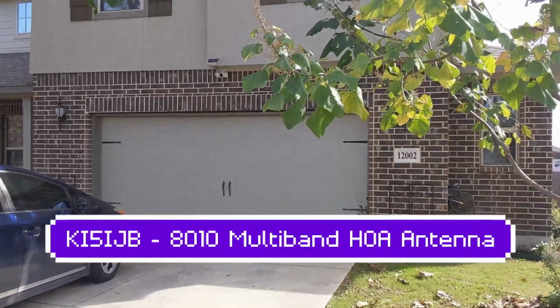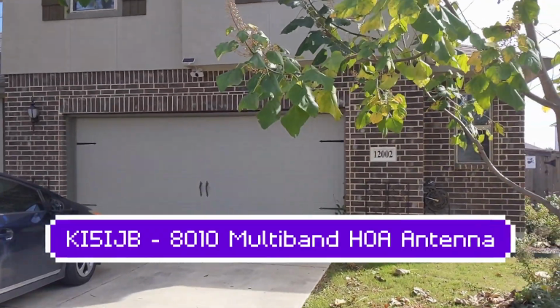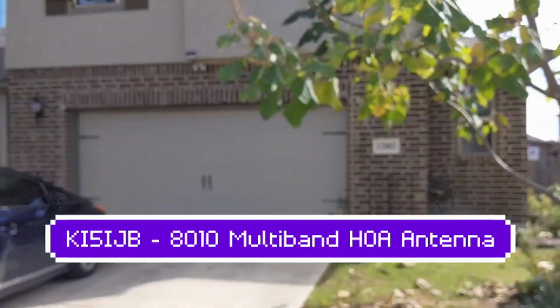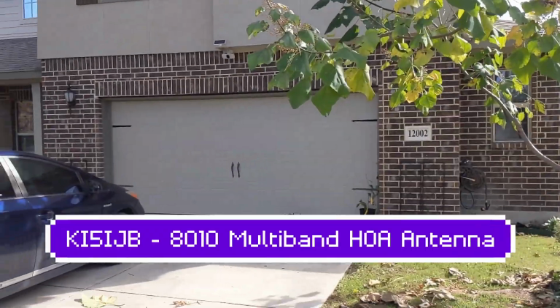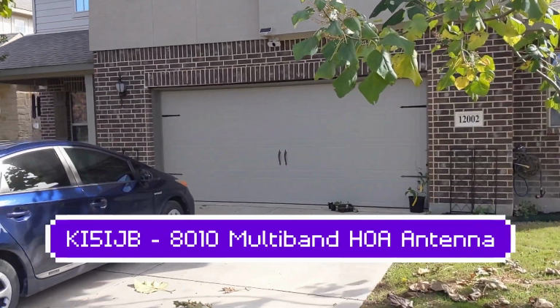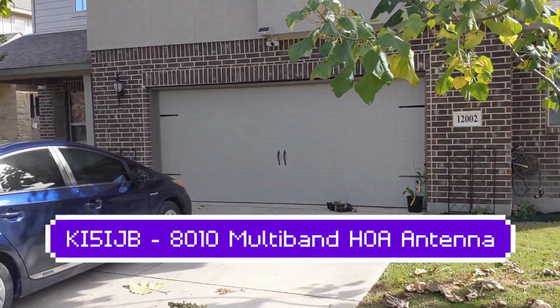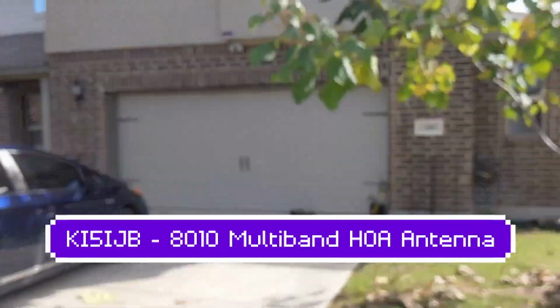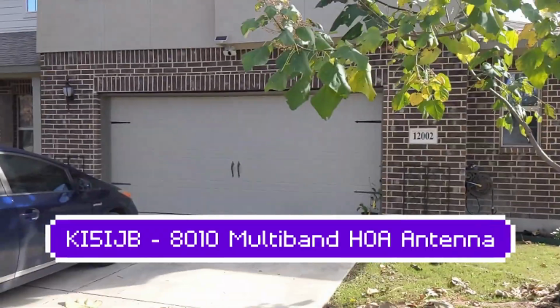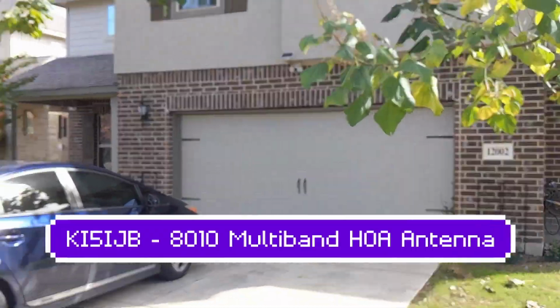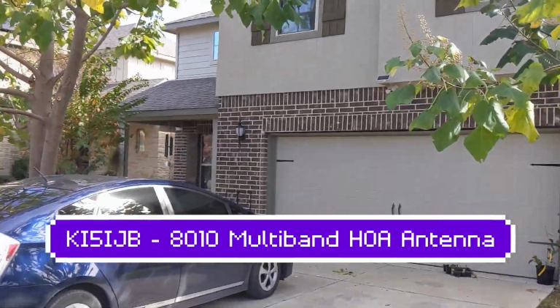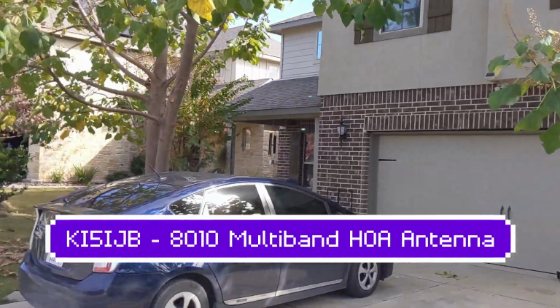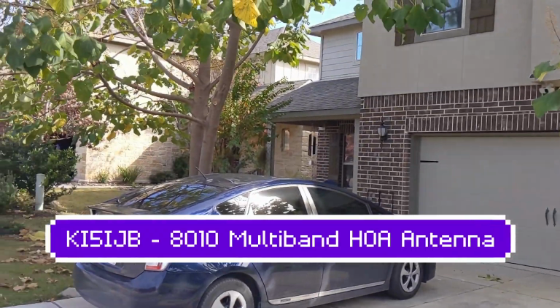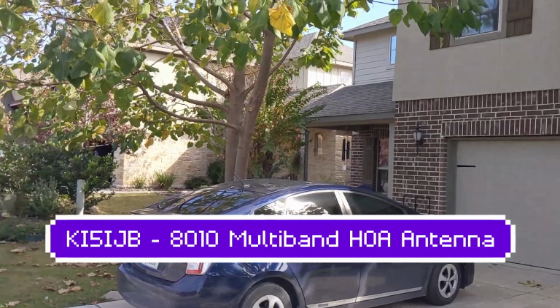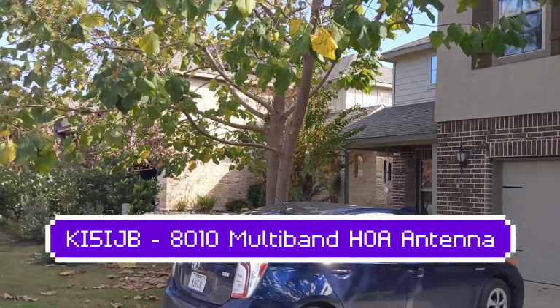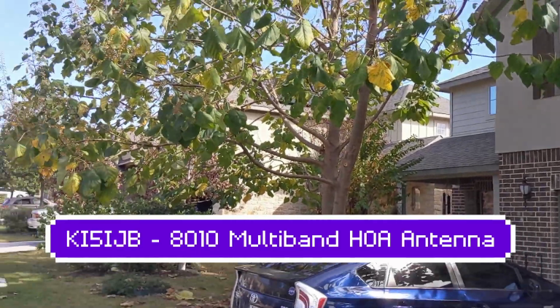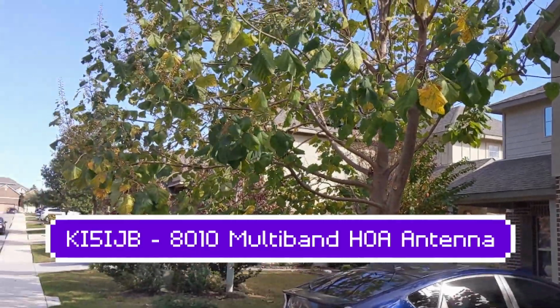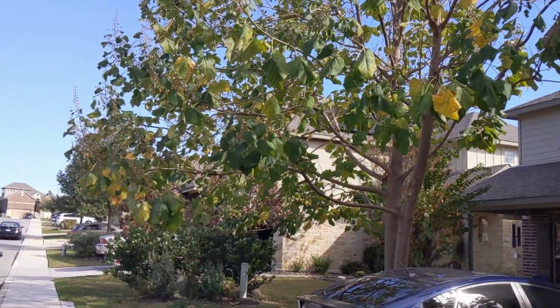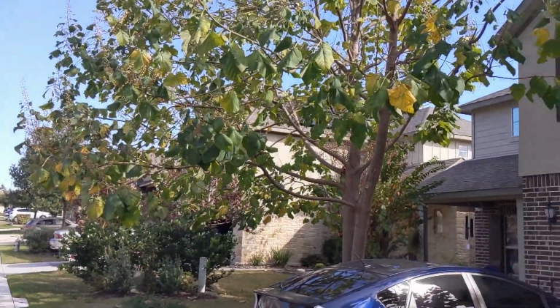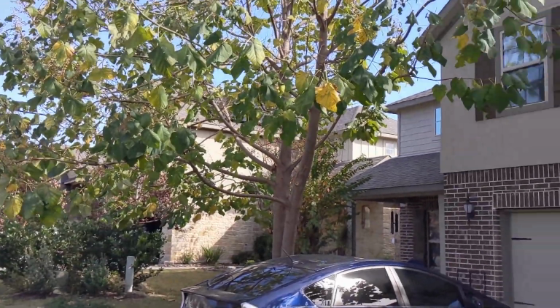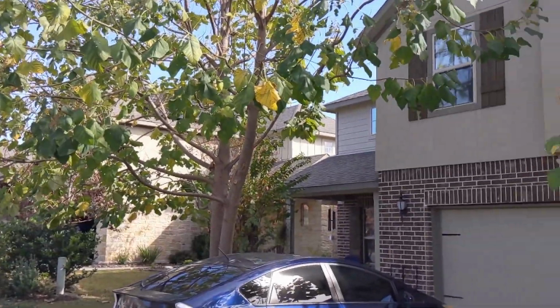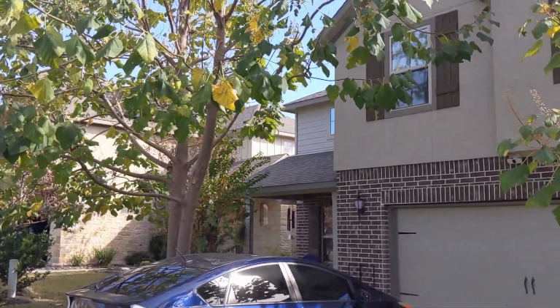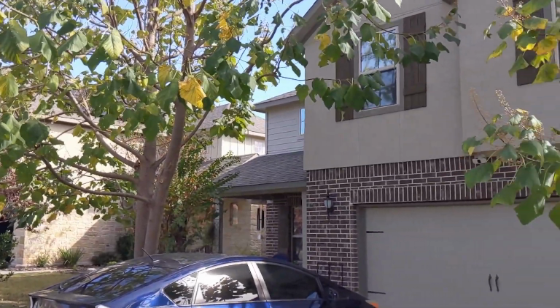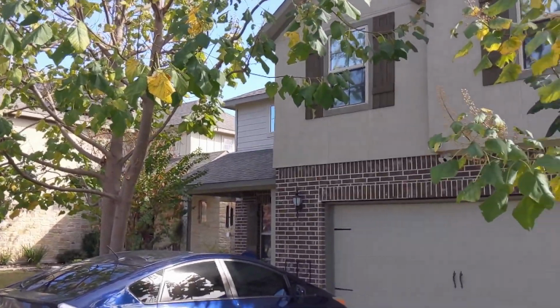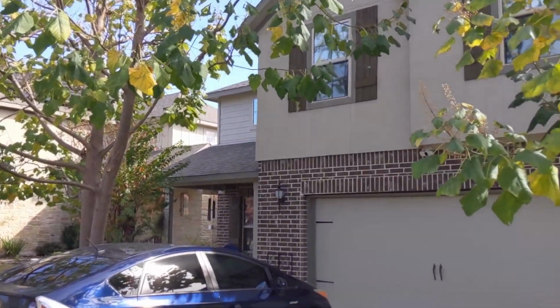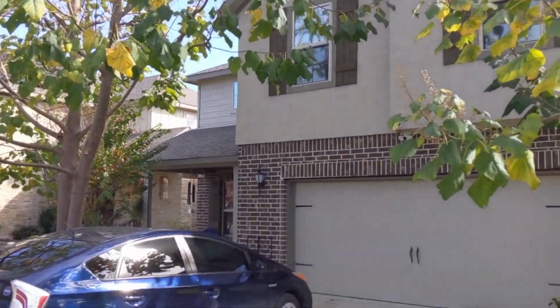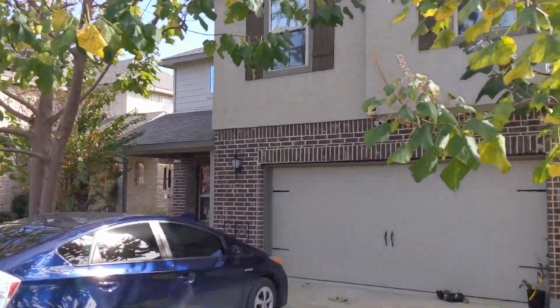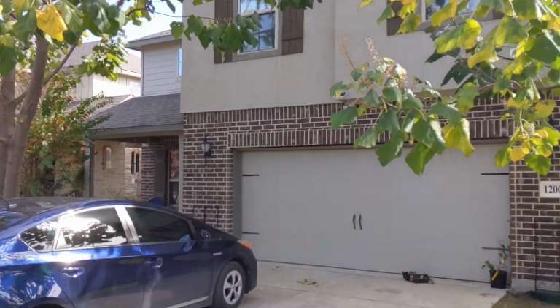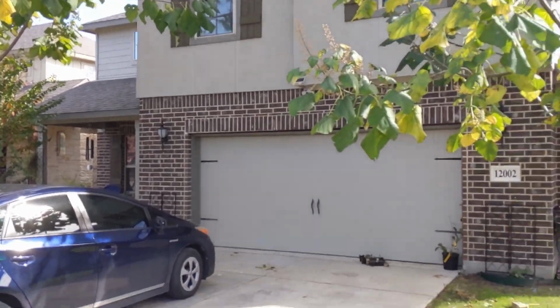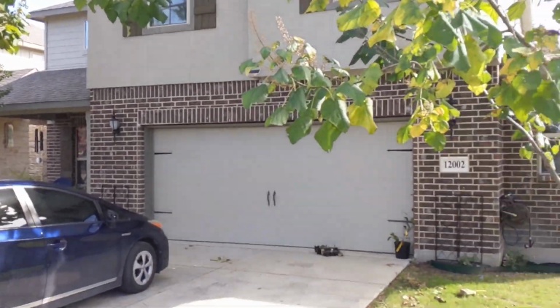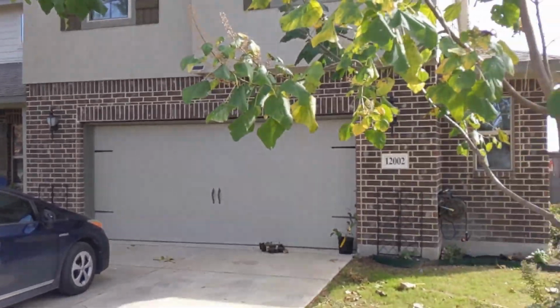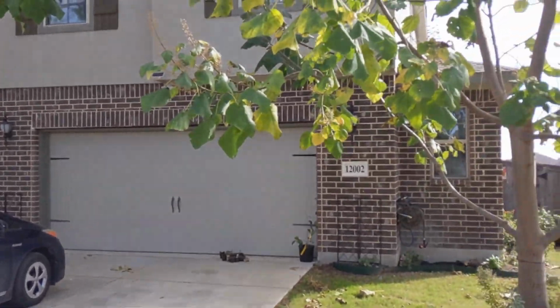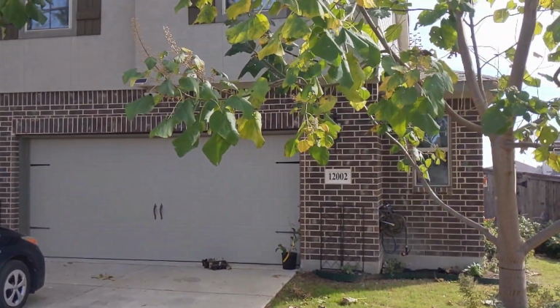Hey everyone, this is Kilo India 5 India Juliet Bravo, and I just wanted to give you guys a quick video of my HOA-proof HF antenna setup.